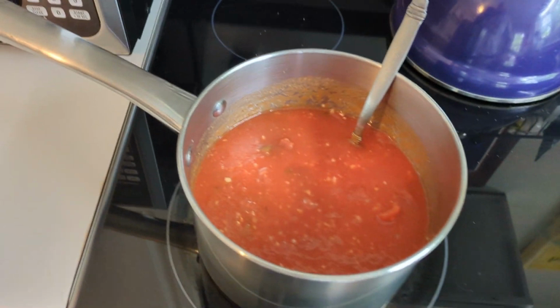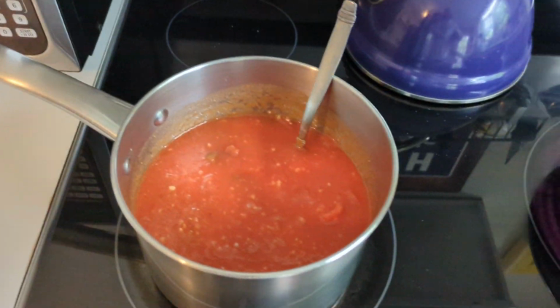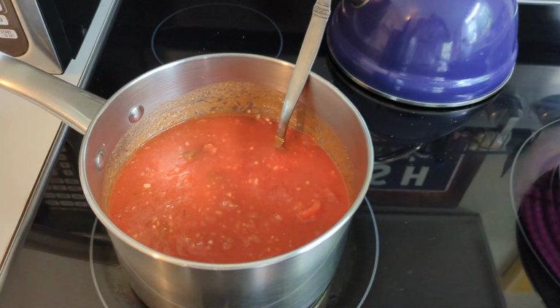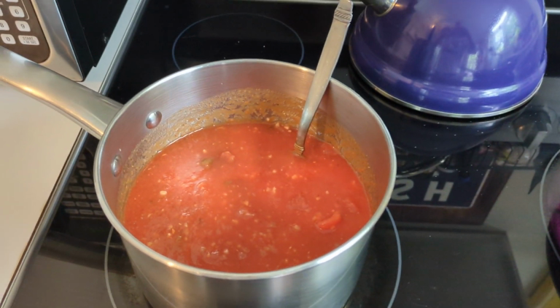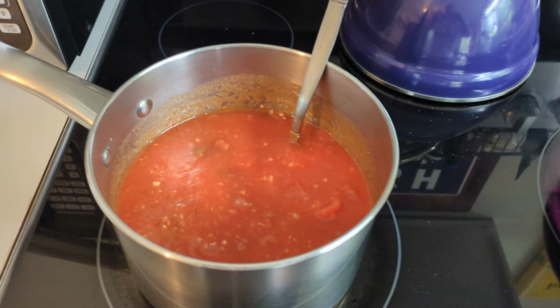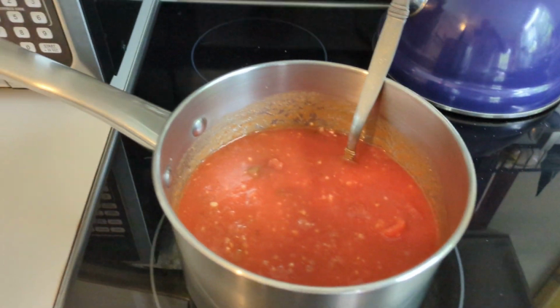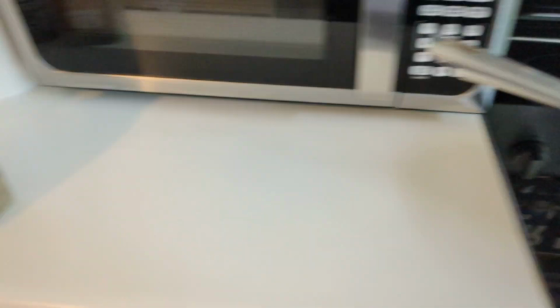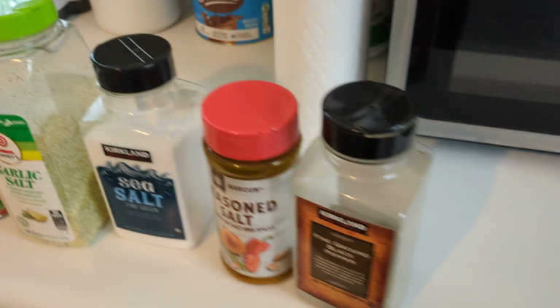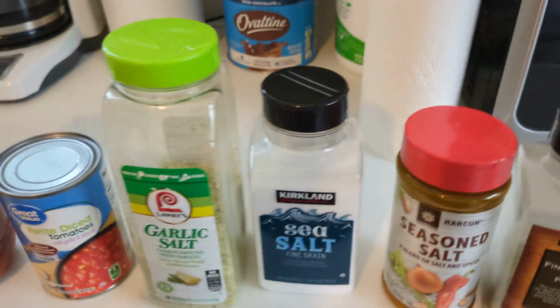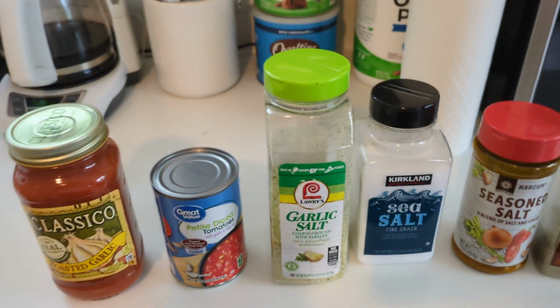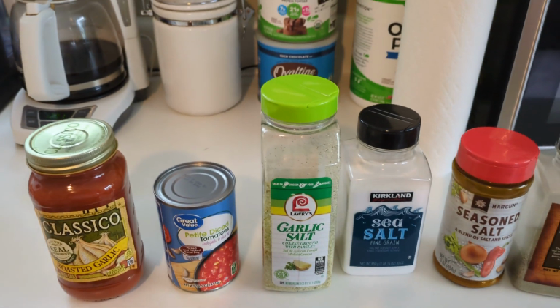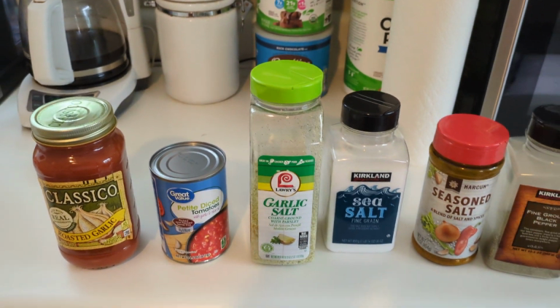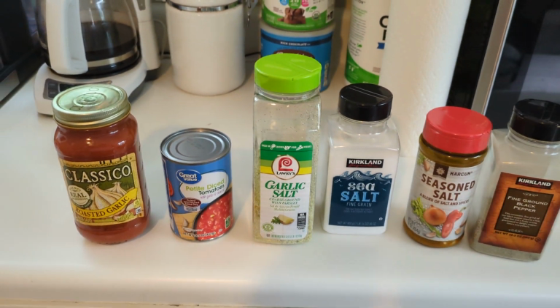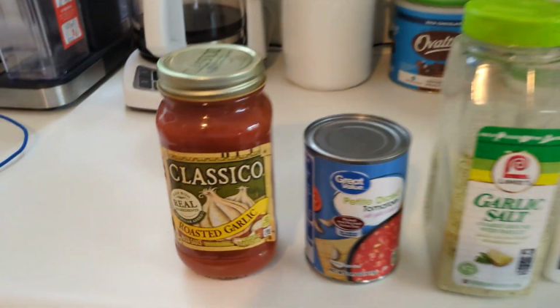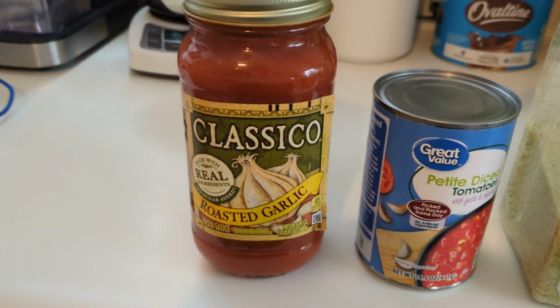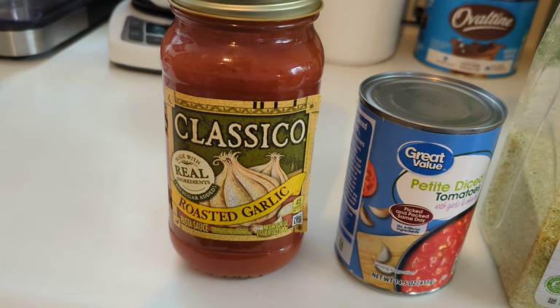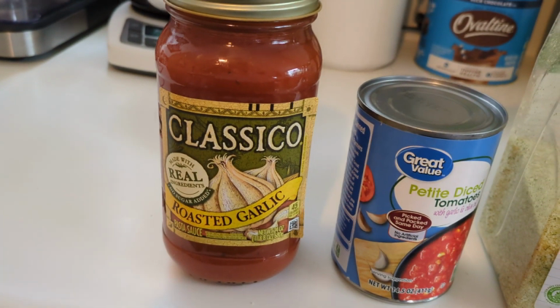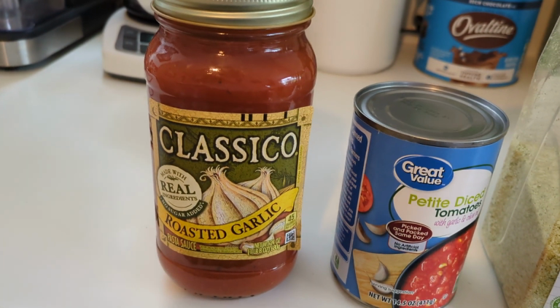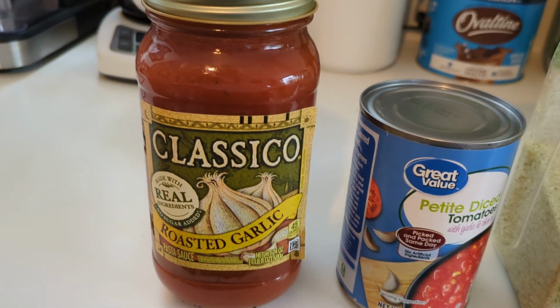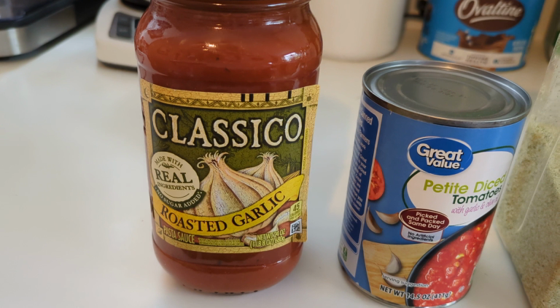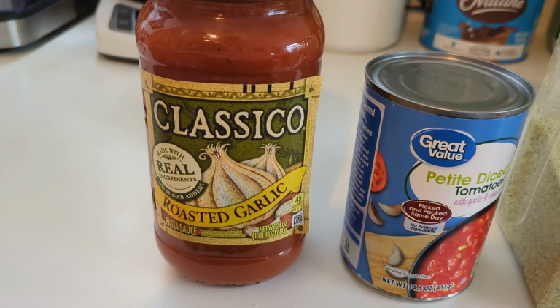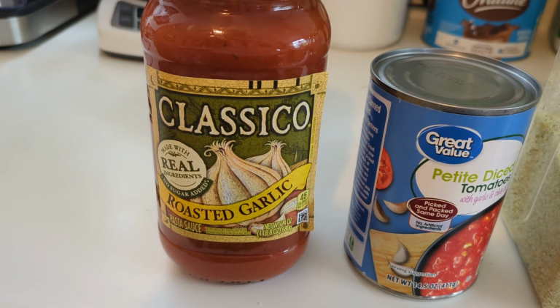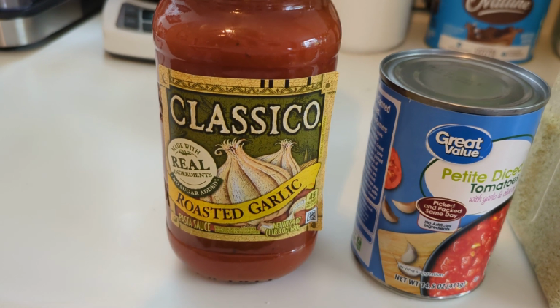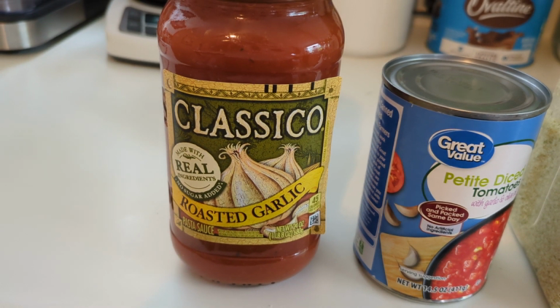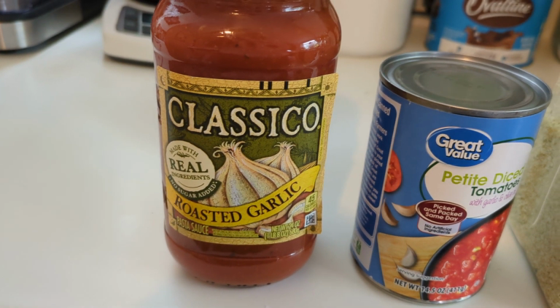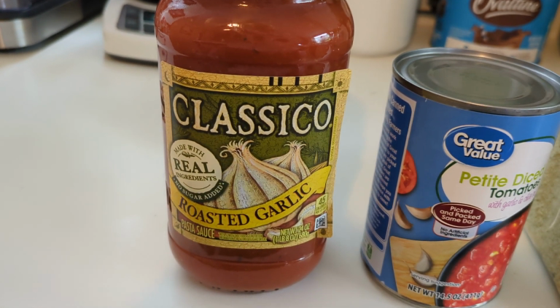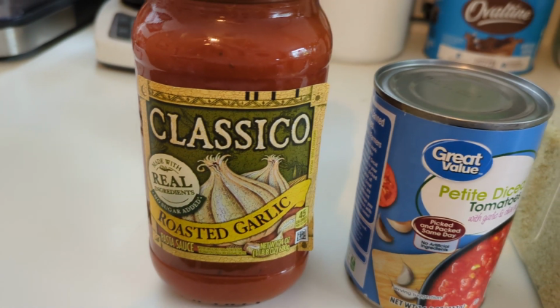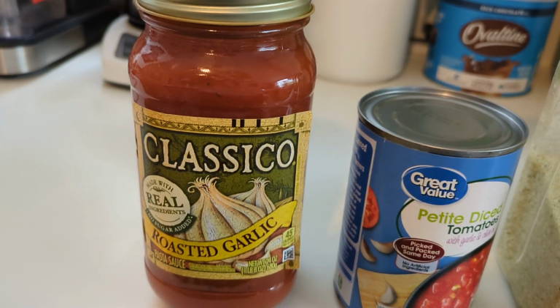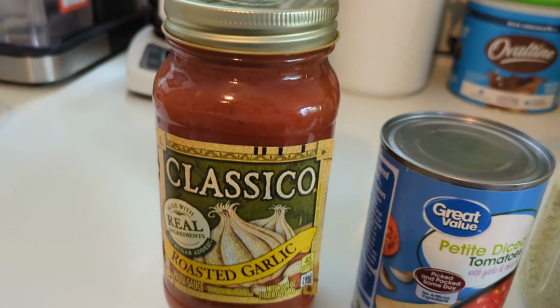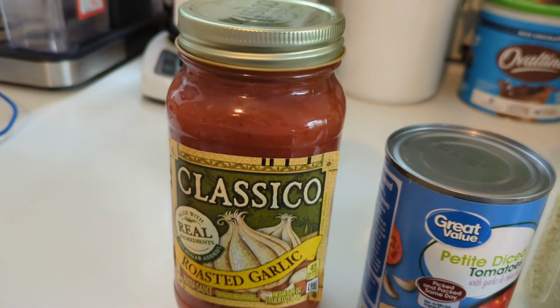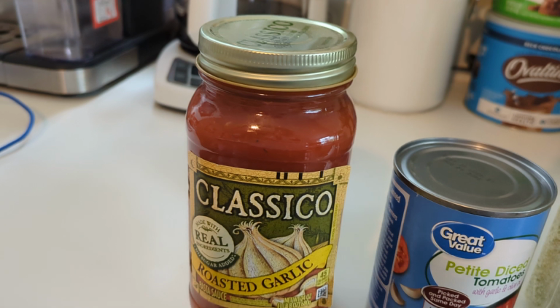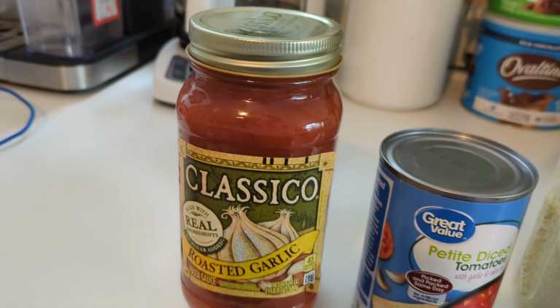Let's take a quick look today at what you will need to make some simple modifications to an out-of-the-jar sauce. I do like this Classico roasted garlic. I also like the Classico four cheese — the four cheese is what's currently cooking.